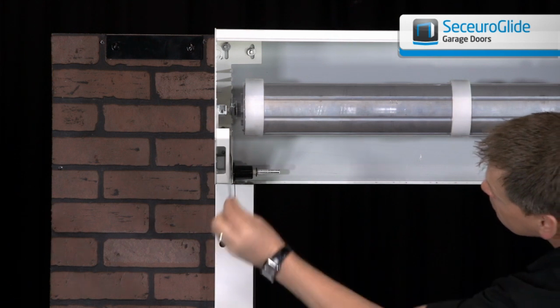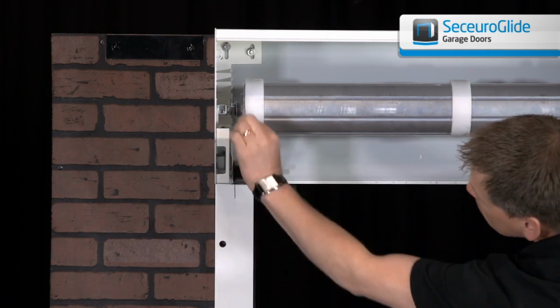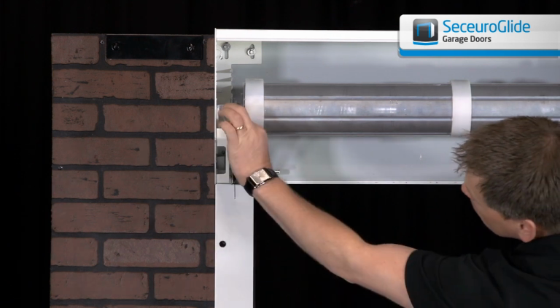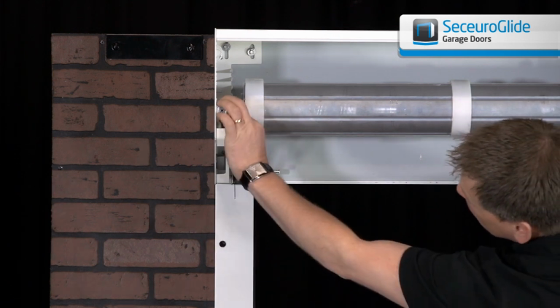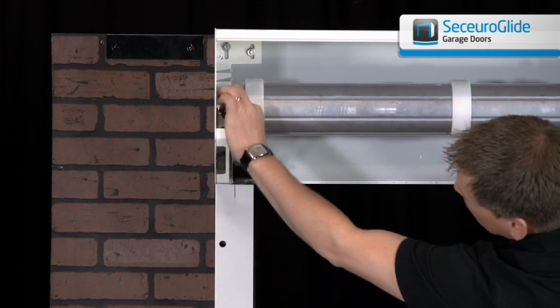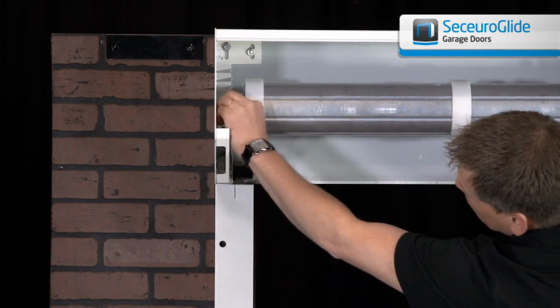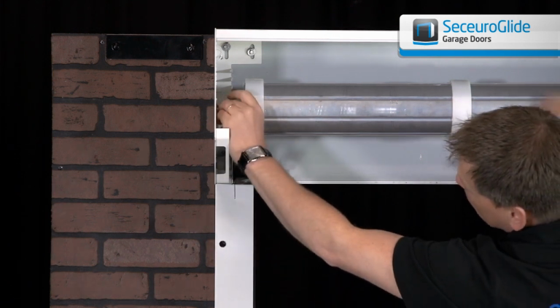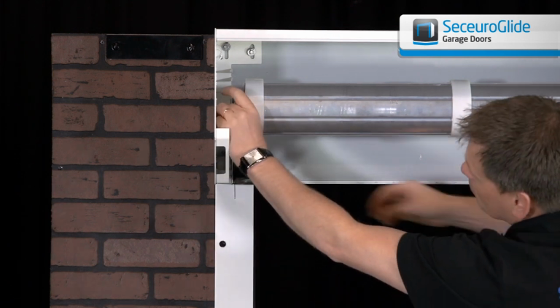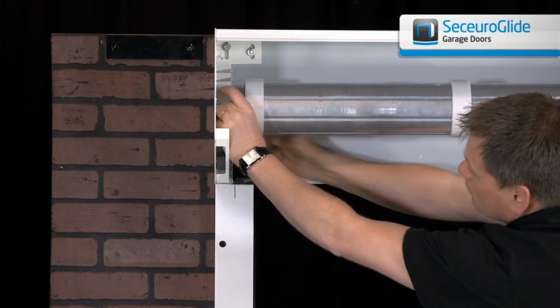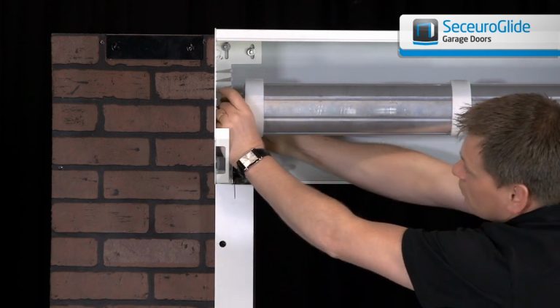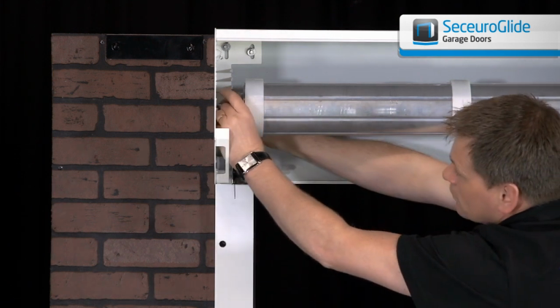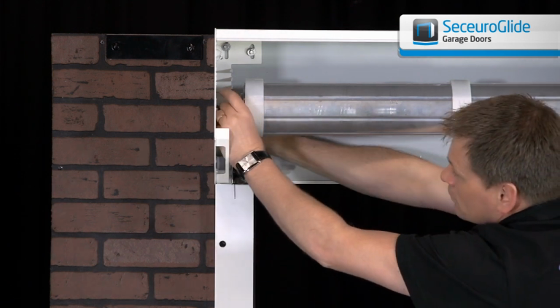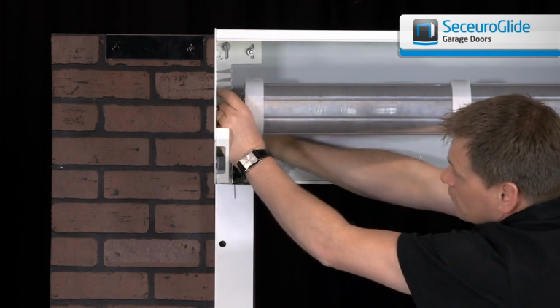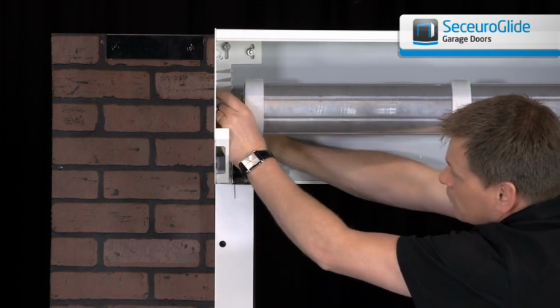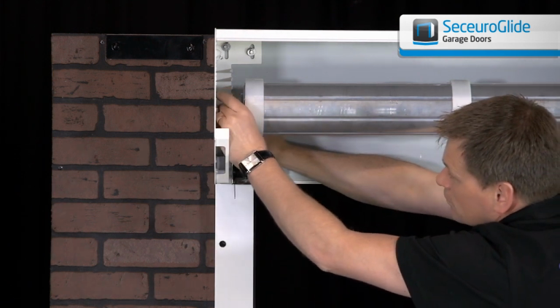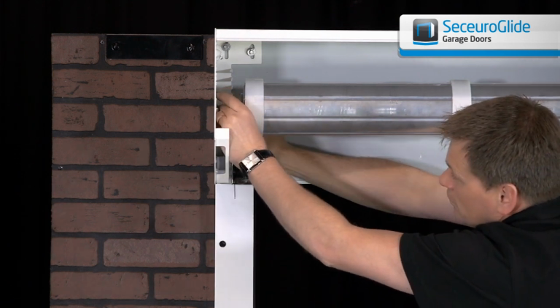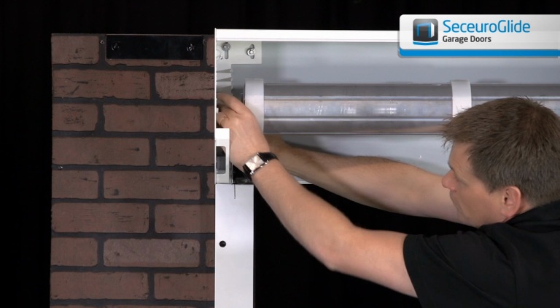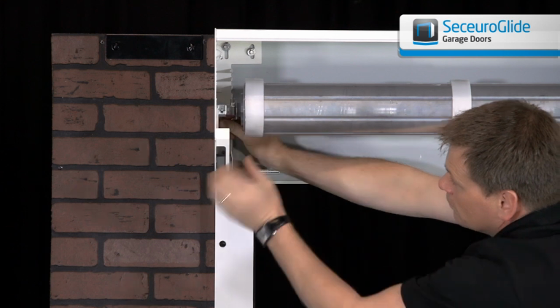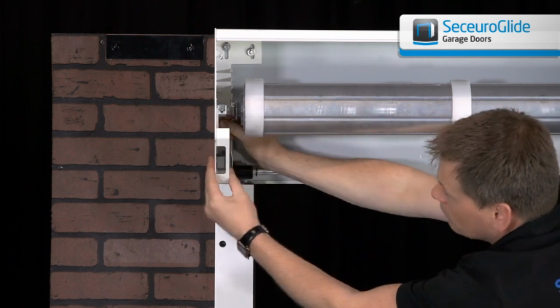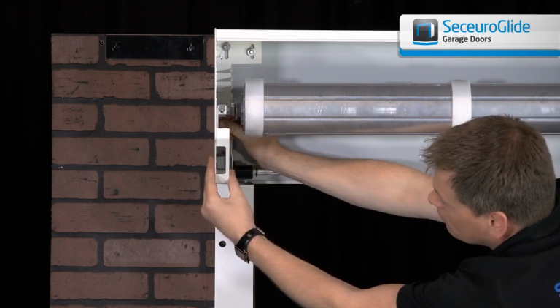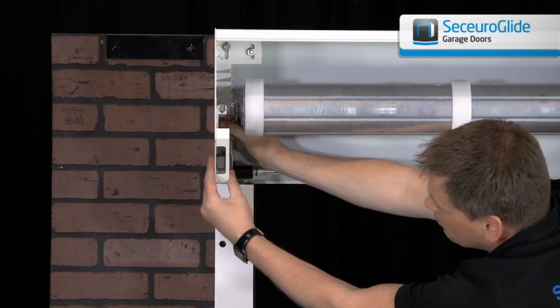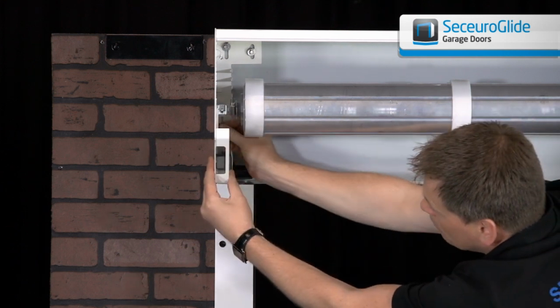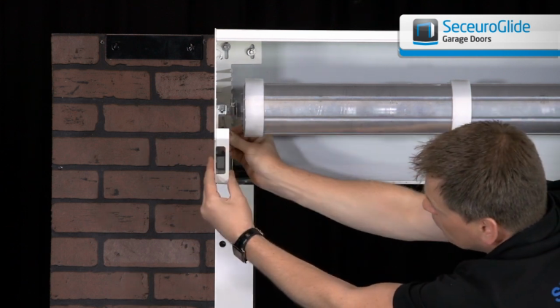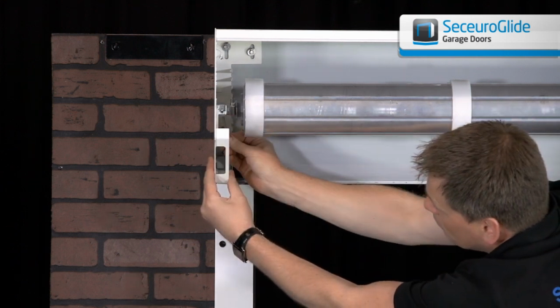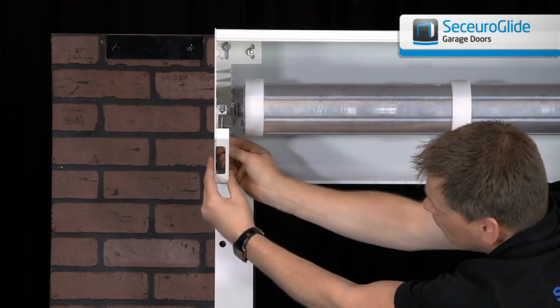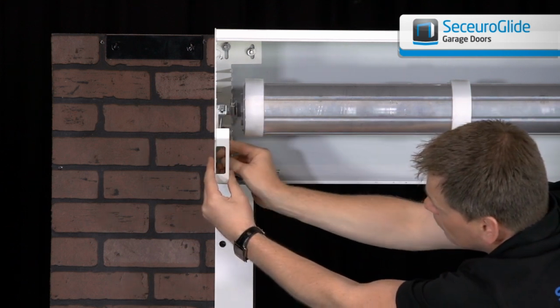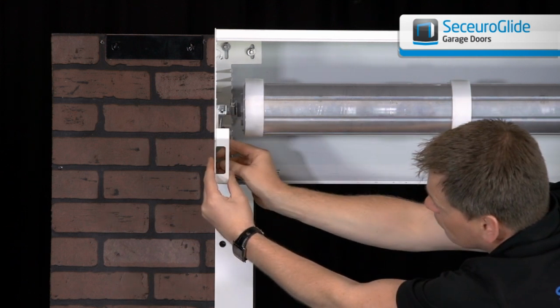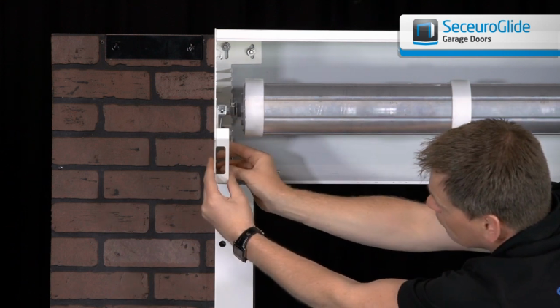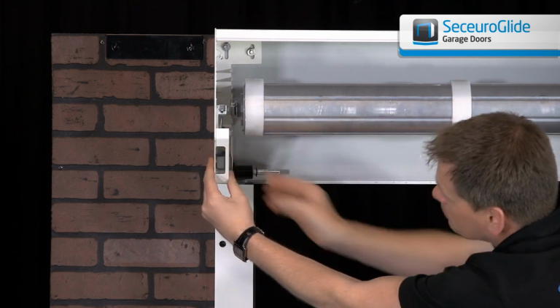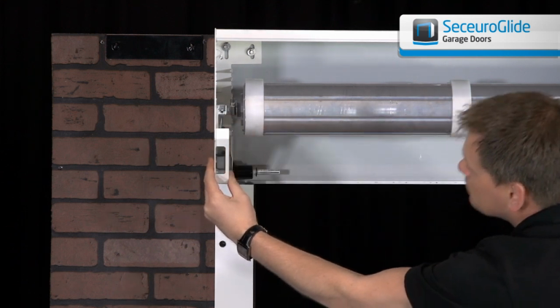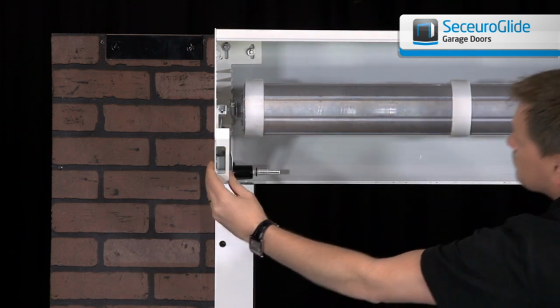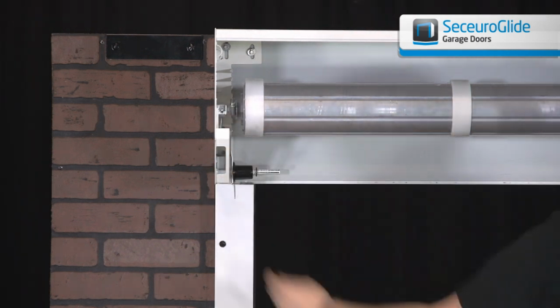Push the split pin through from the front to the back. Bend down the long section of the split pin only to secure.